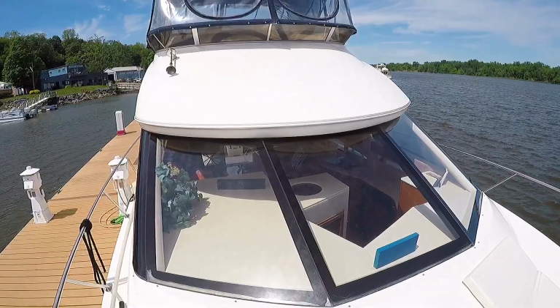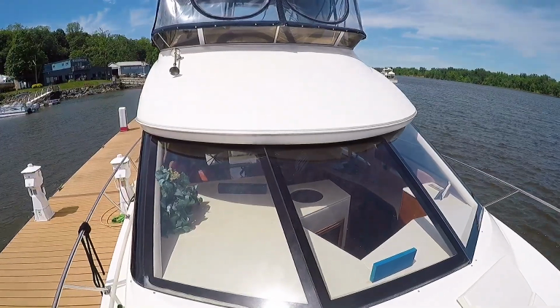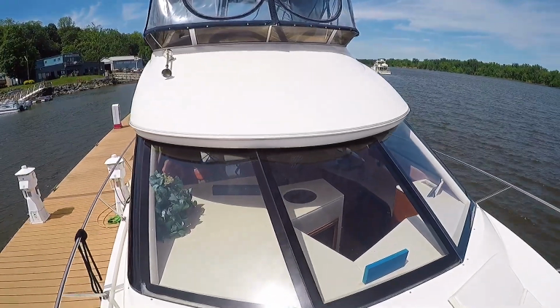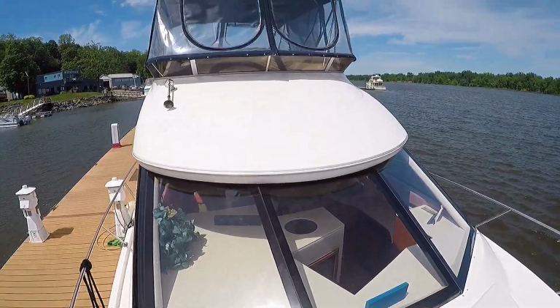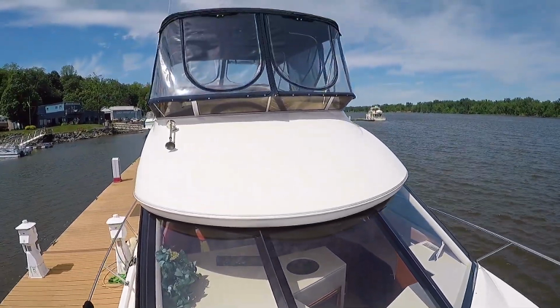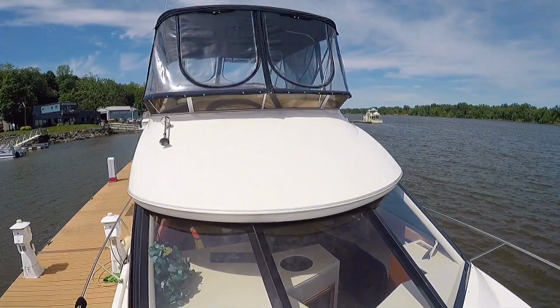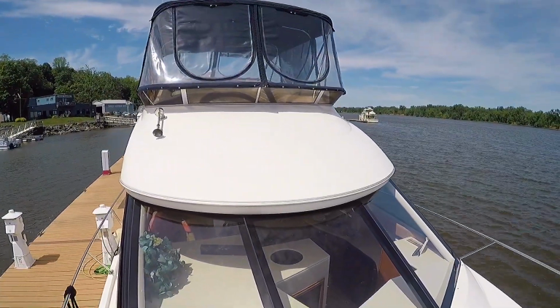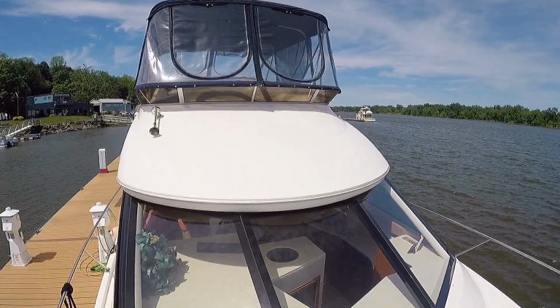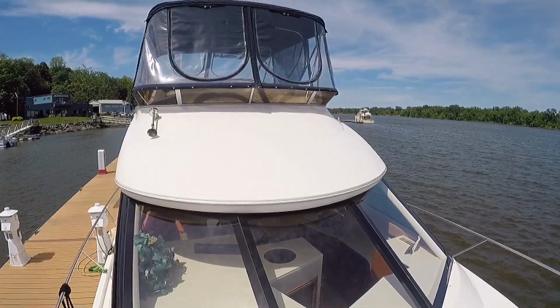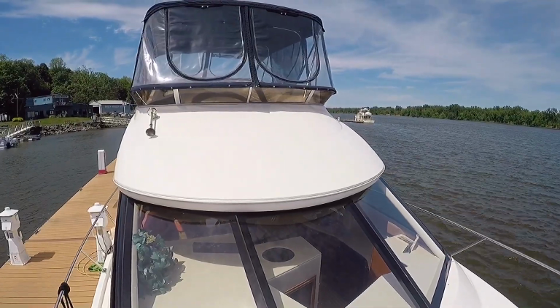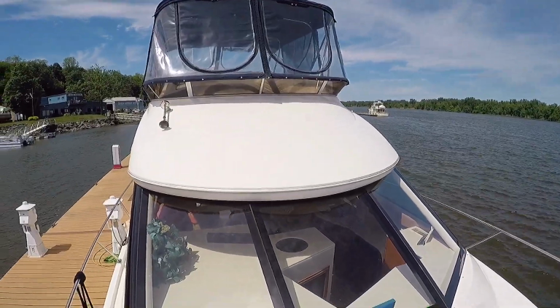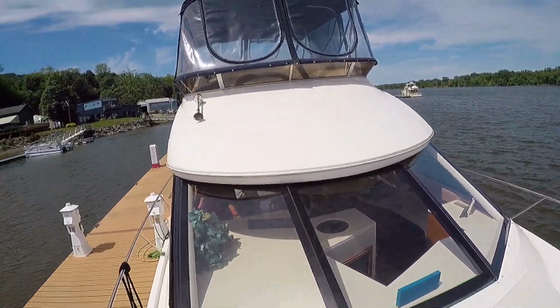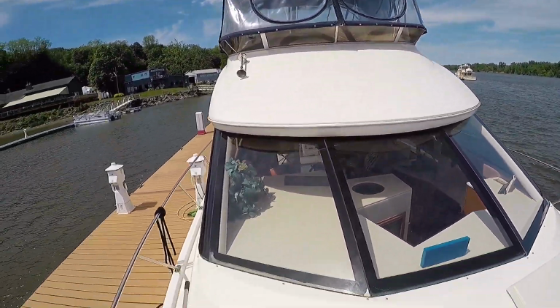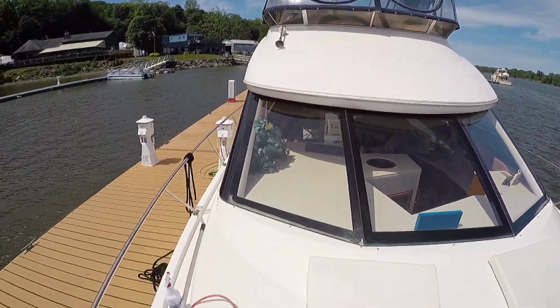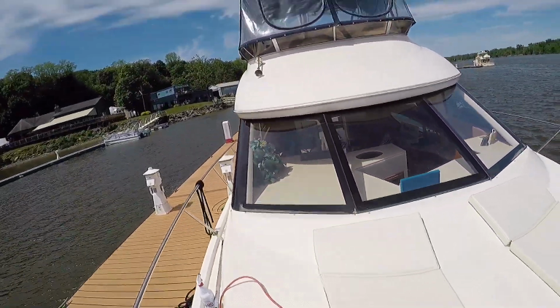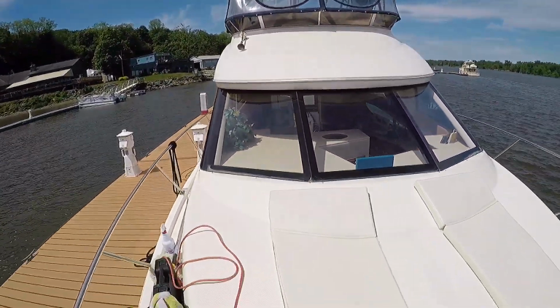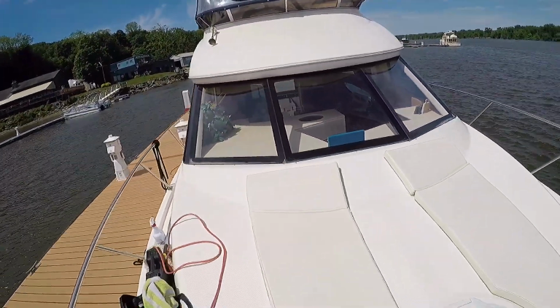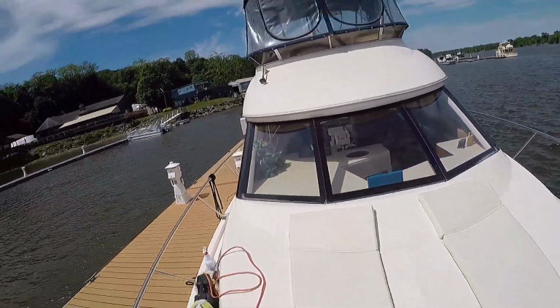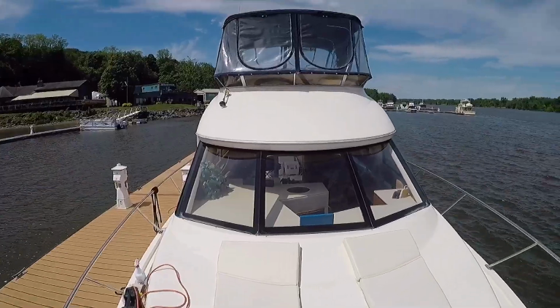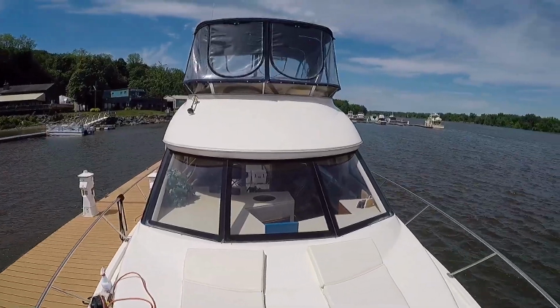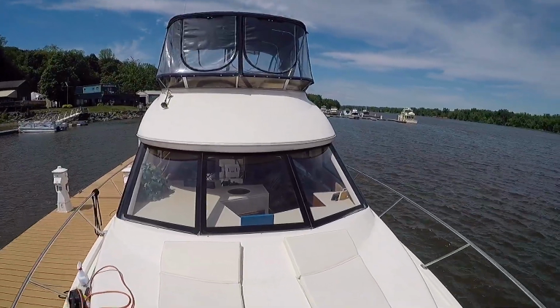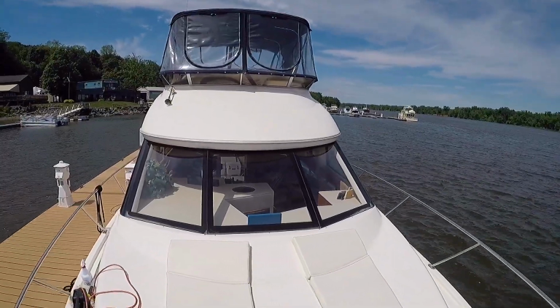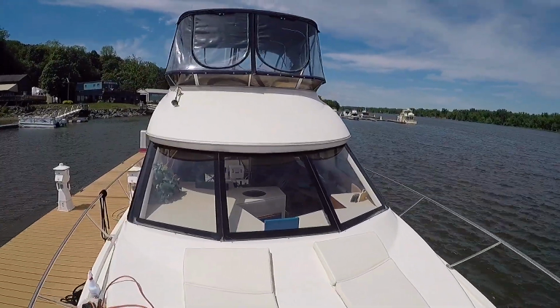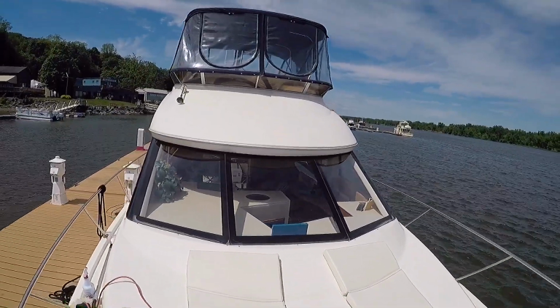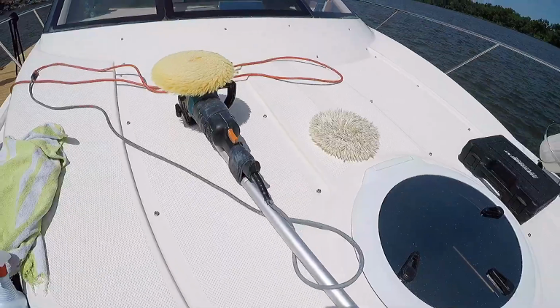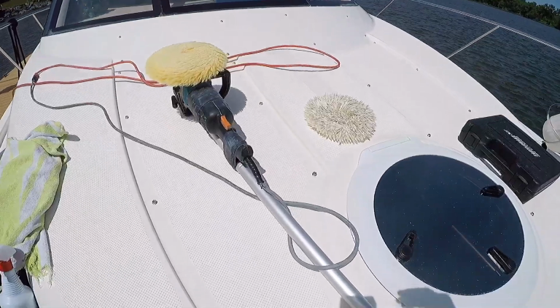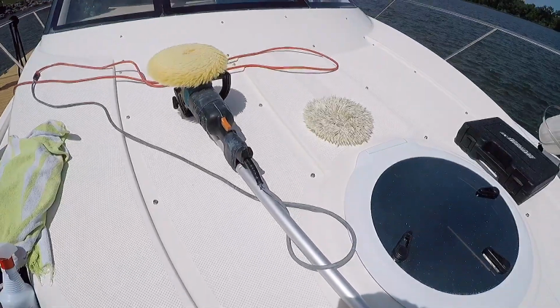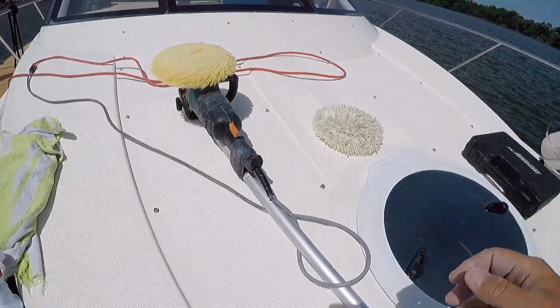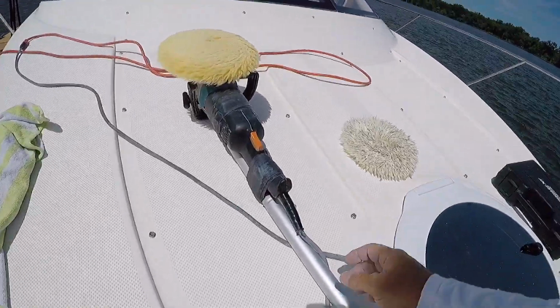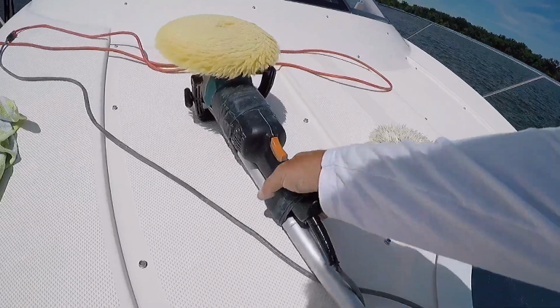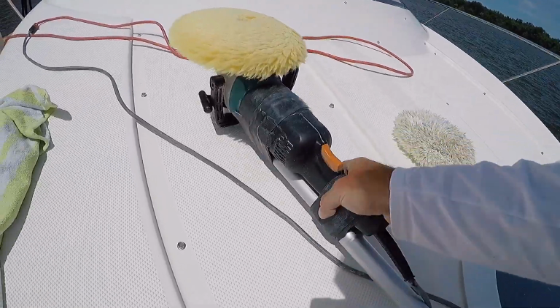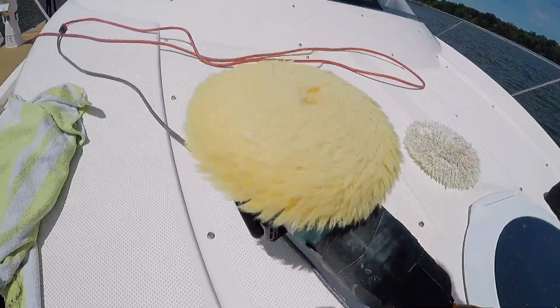The problem with working on the brow is it's too far of a reach to do it by hand or even with a machine, so I had to come up with another way to get to it. I didn't want to stand on the windshield and I didn't want to stand on the brow in fear of falling off and cracking the windshield.